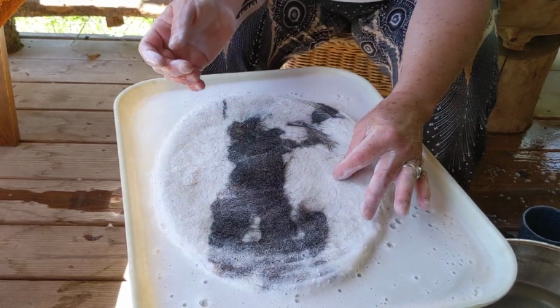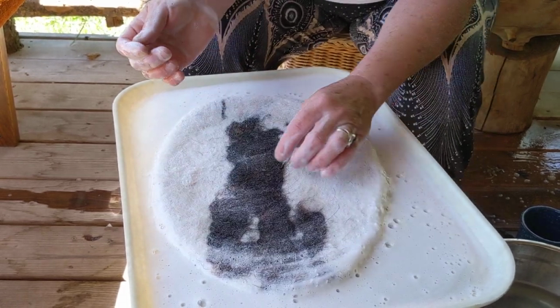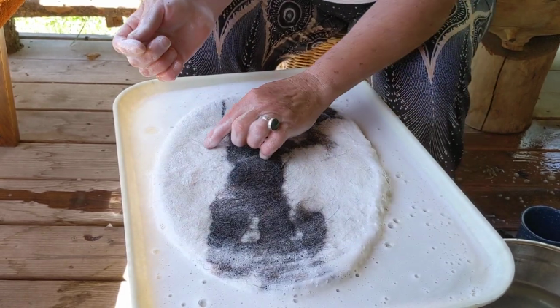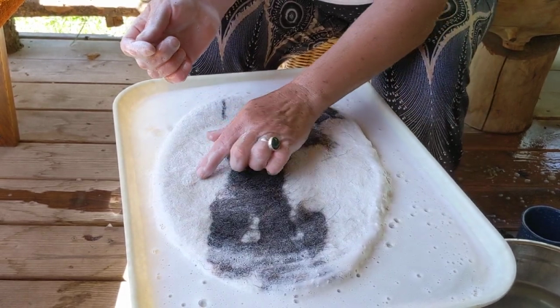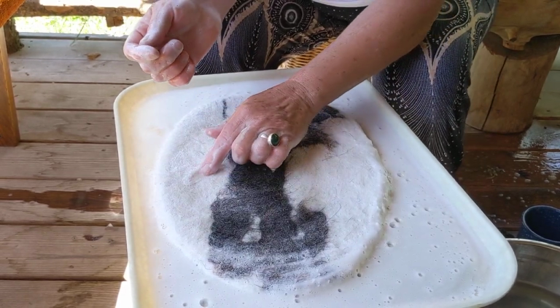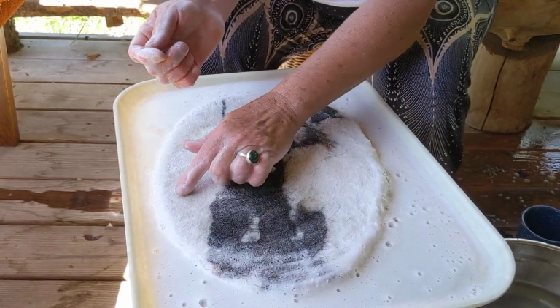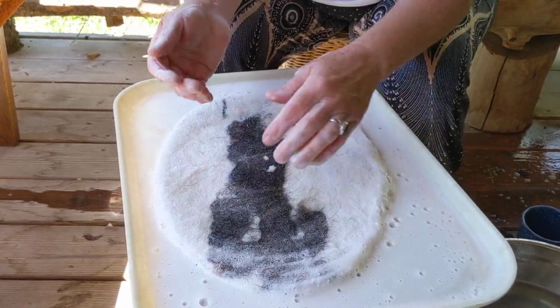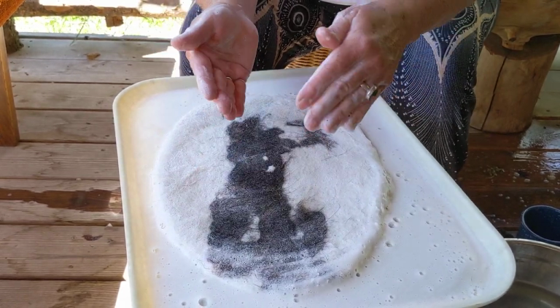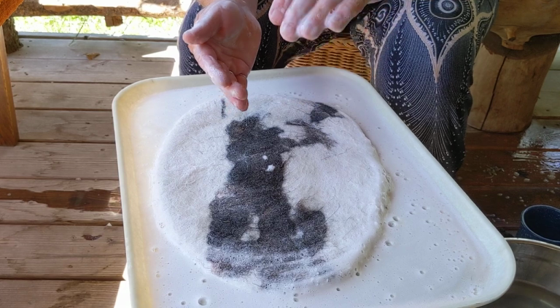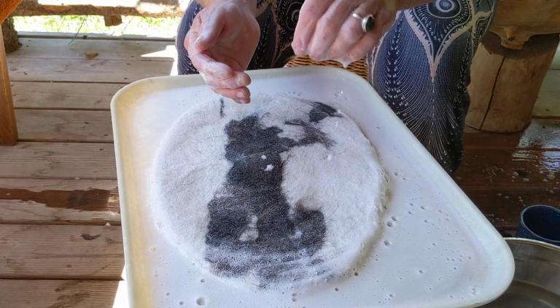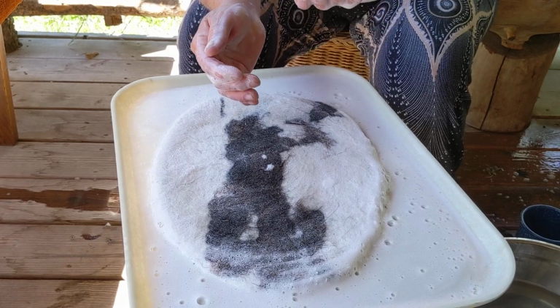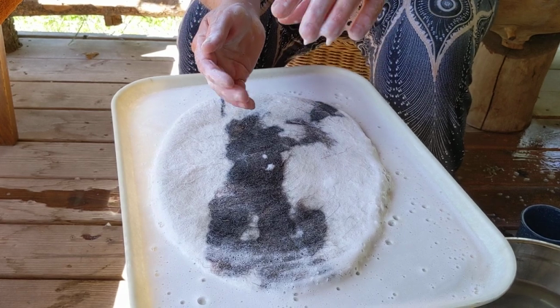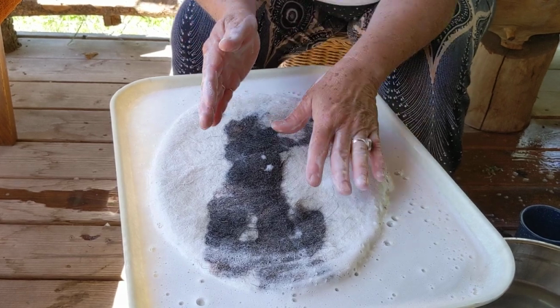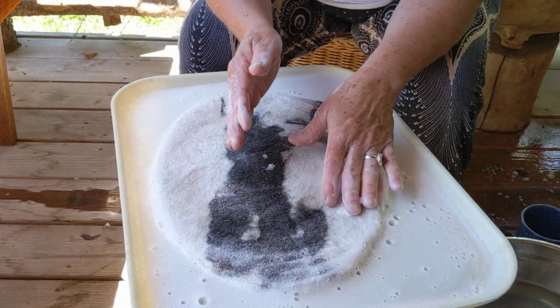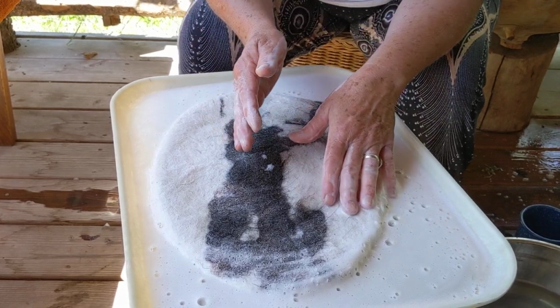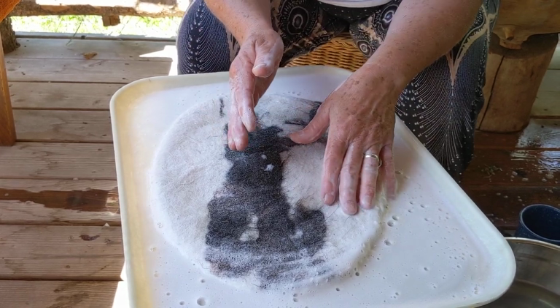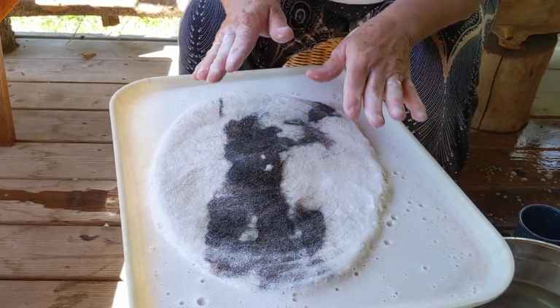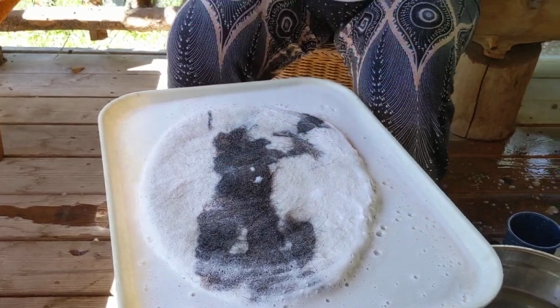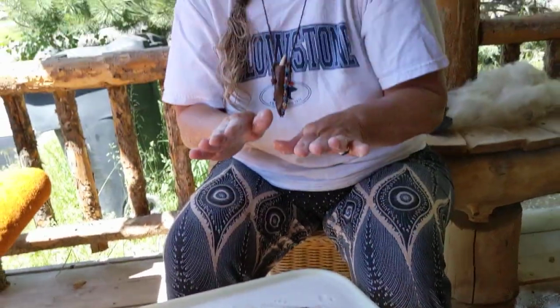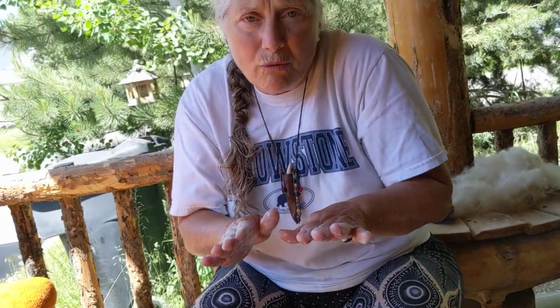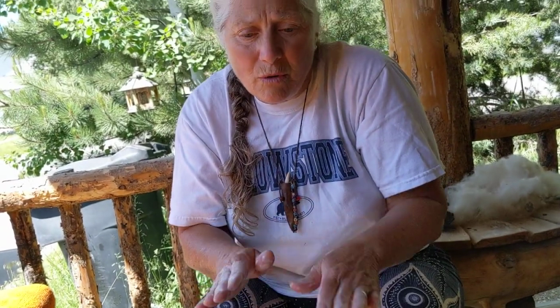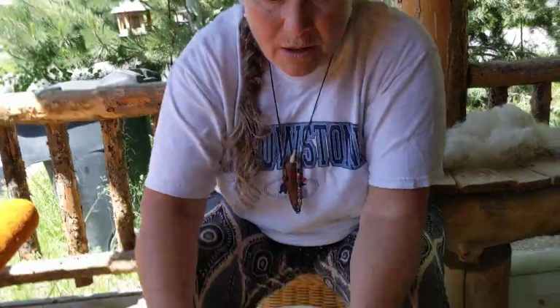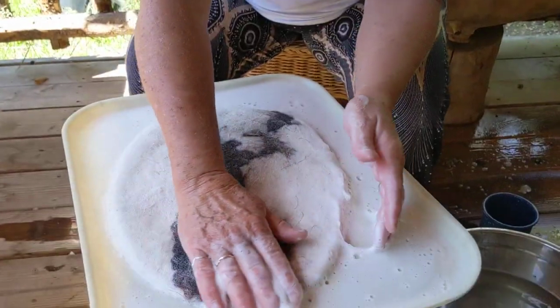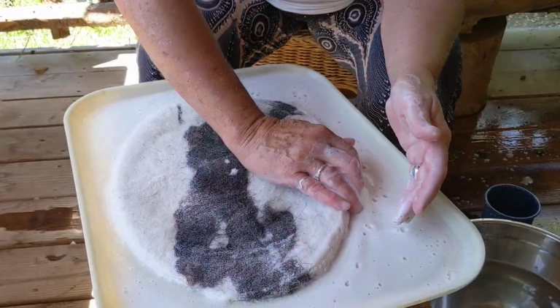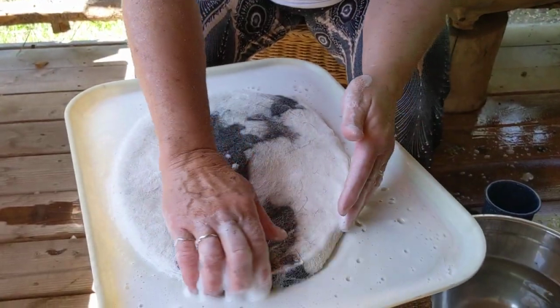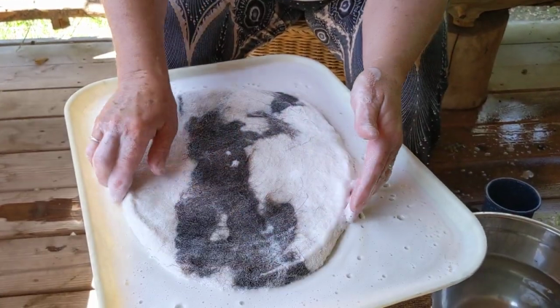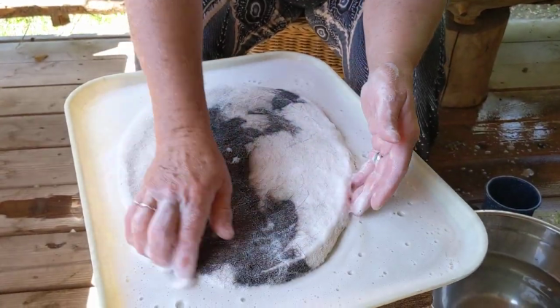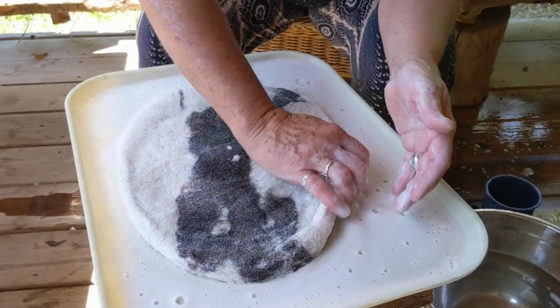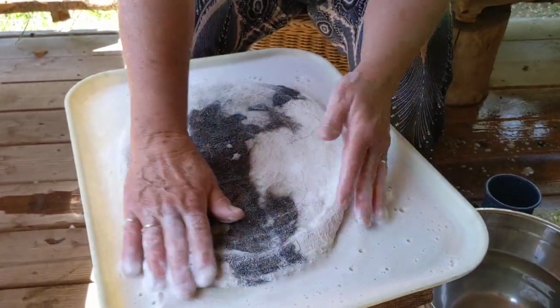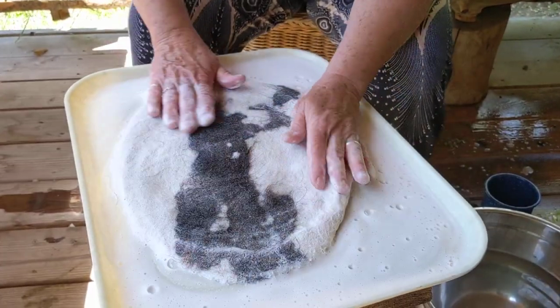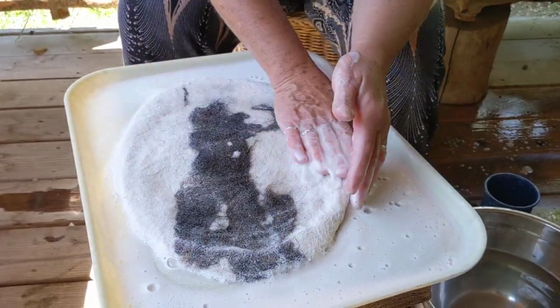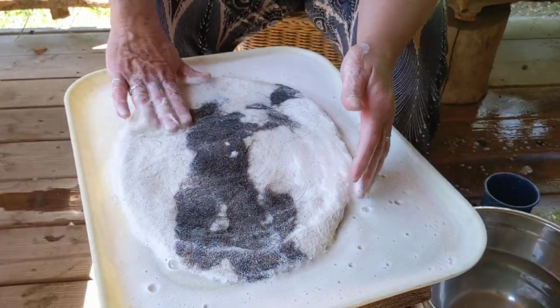If you start to see those fibers rolling and making bumps, then you have something called pilling going on. Pull back a little, don't rub so hard. Just be ever so gentle. In time, you'll be able to rub more.